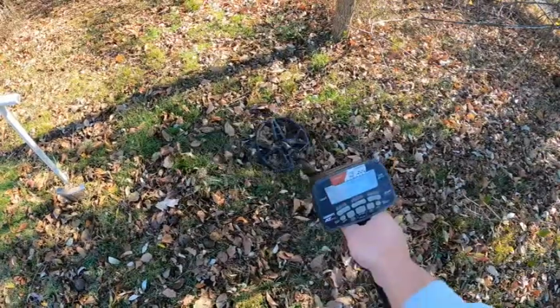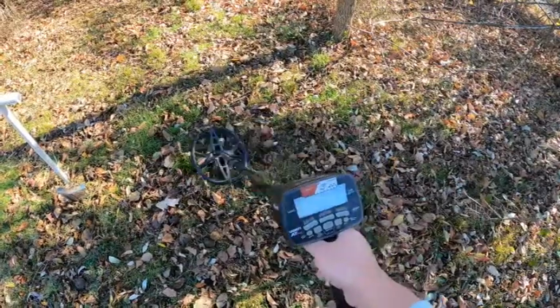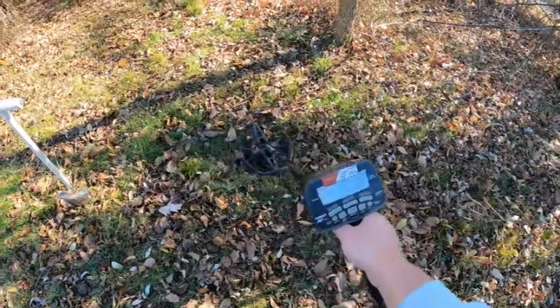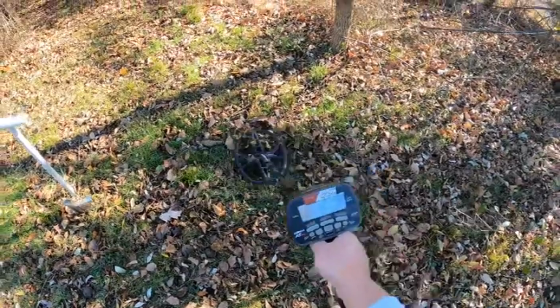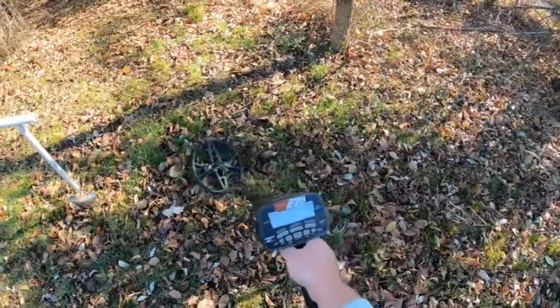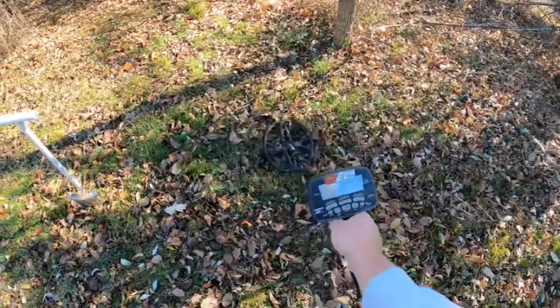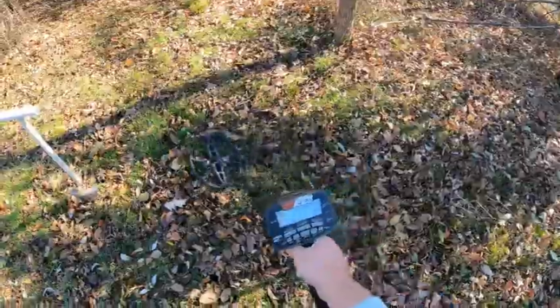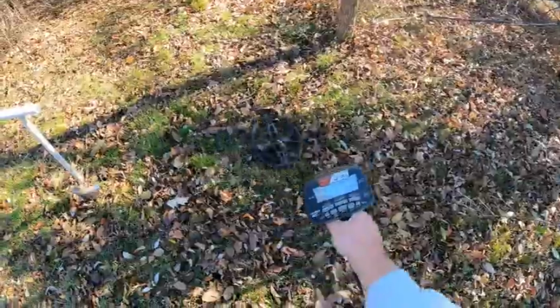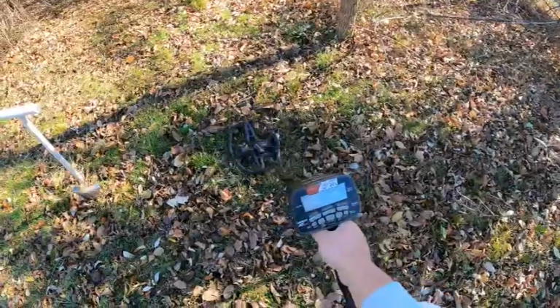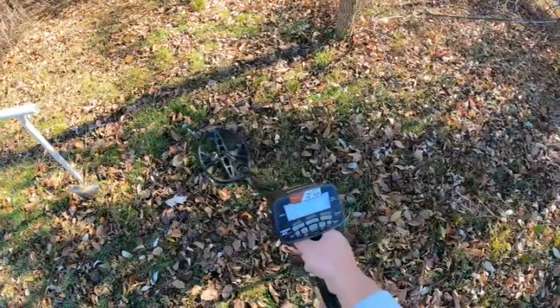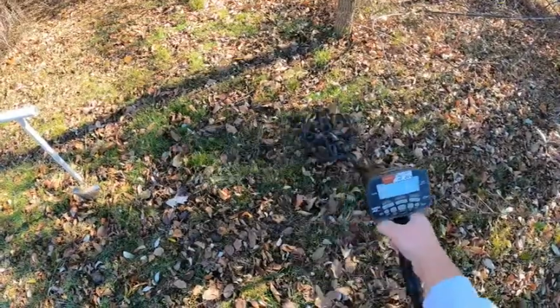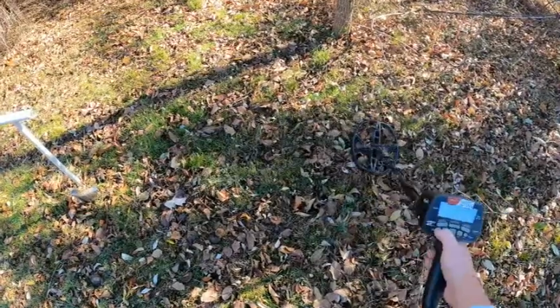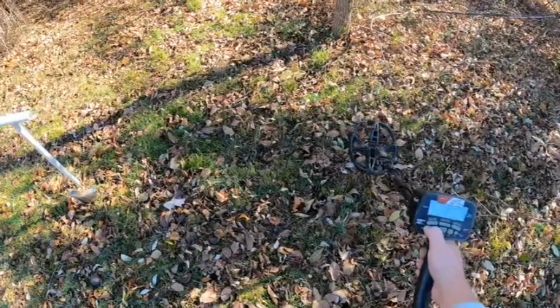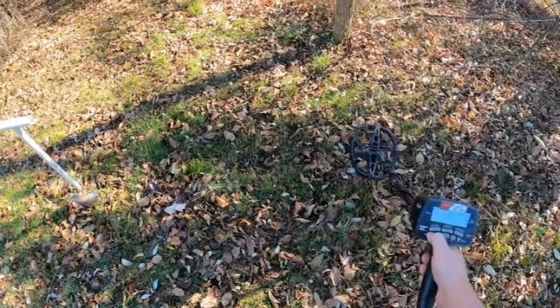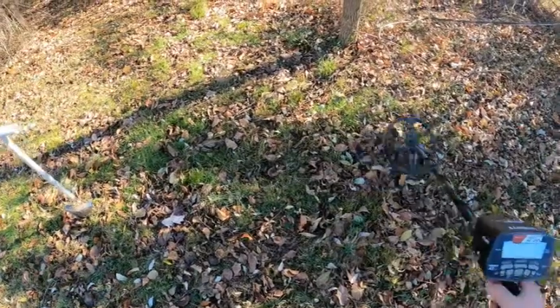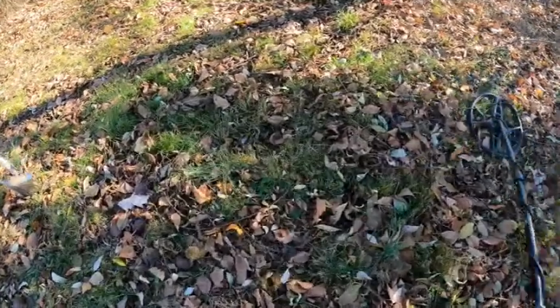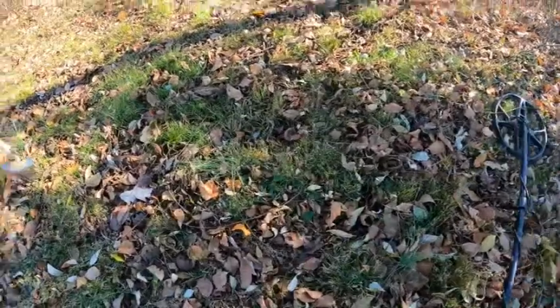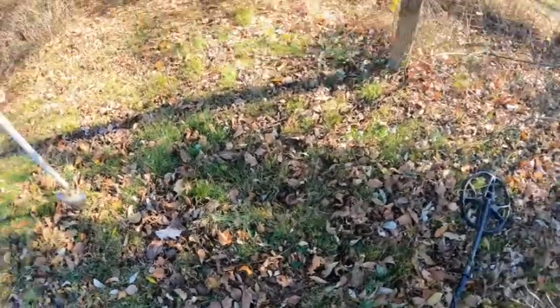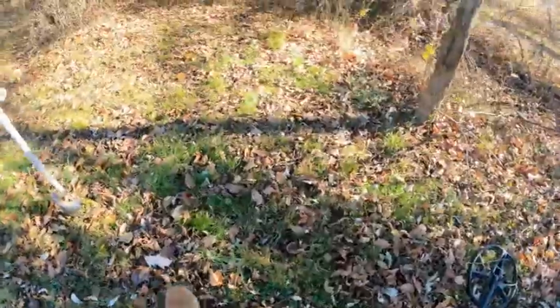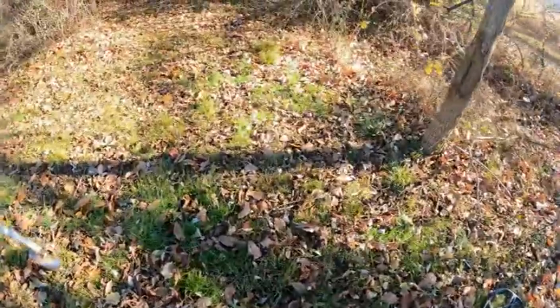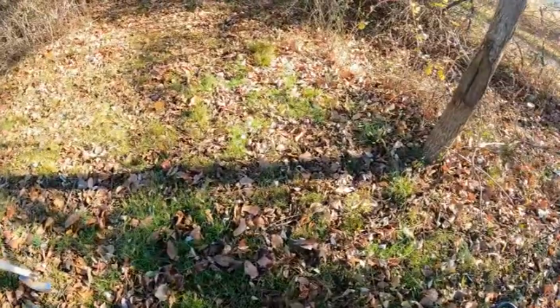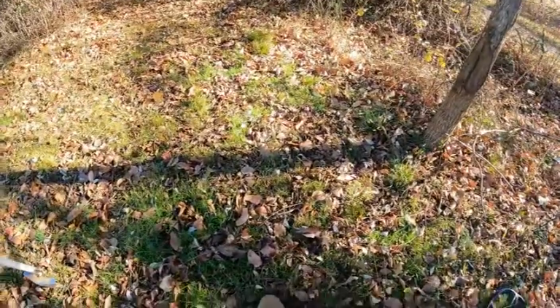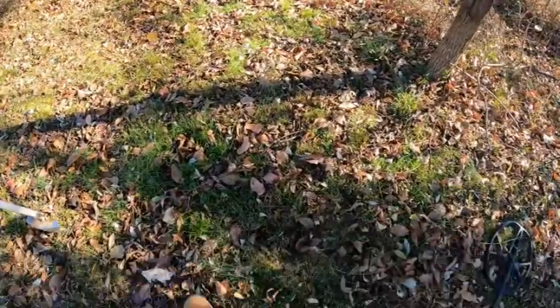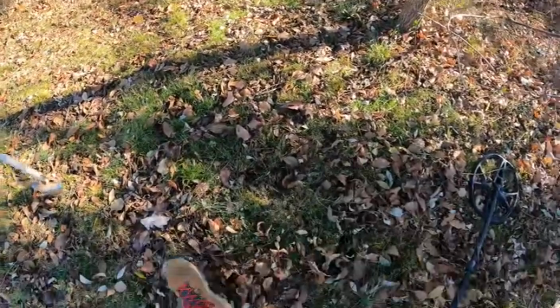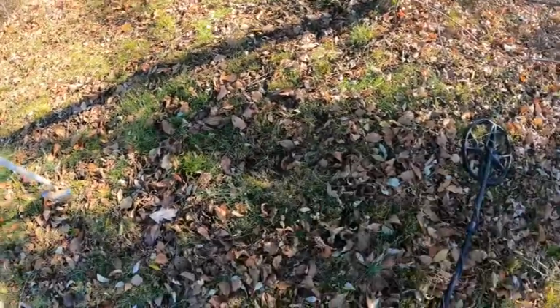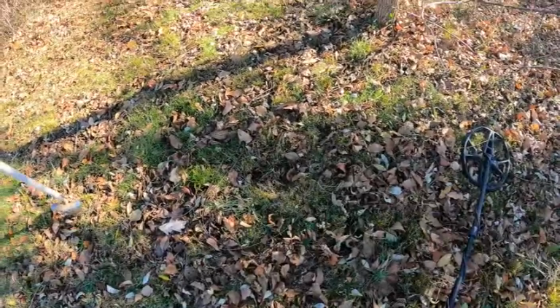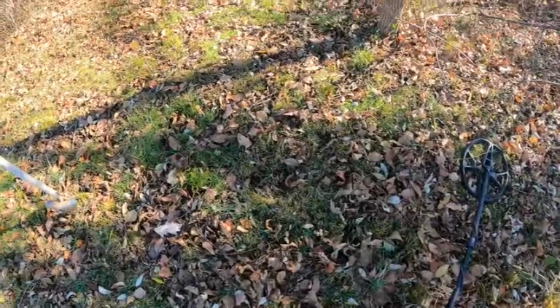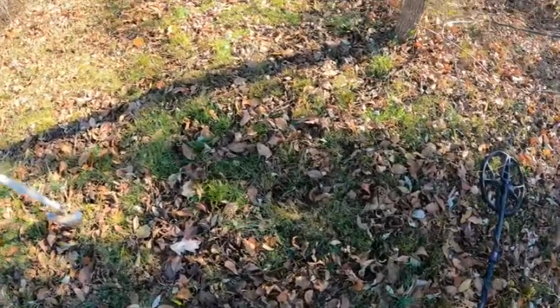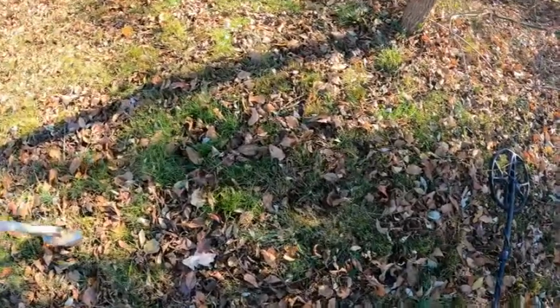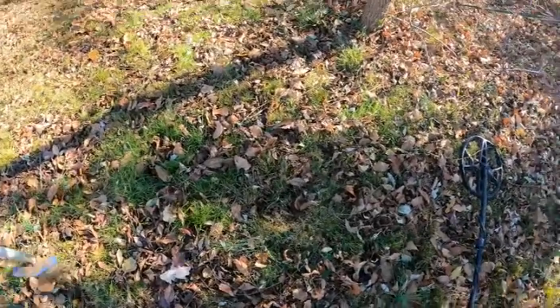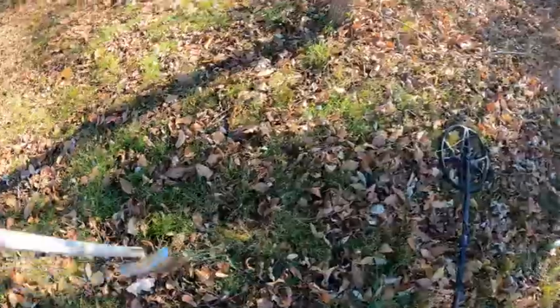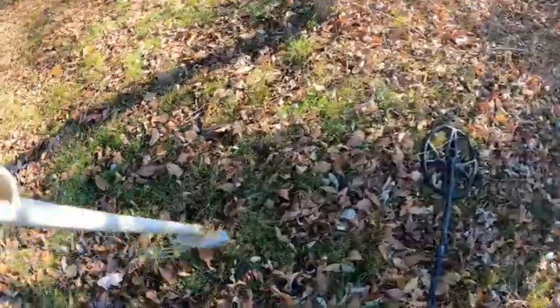You can kind of hear that — a really faint solid thump. That's really what the bullets sound like. So there should be one right here. Let's dig it up and see.